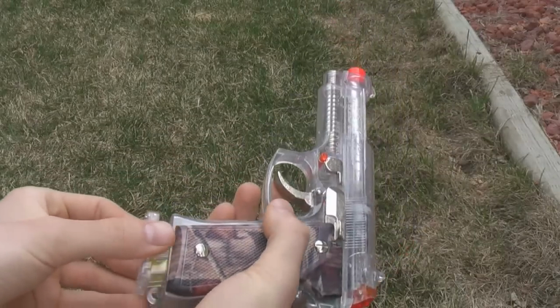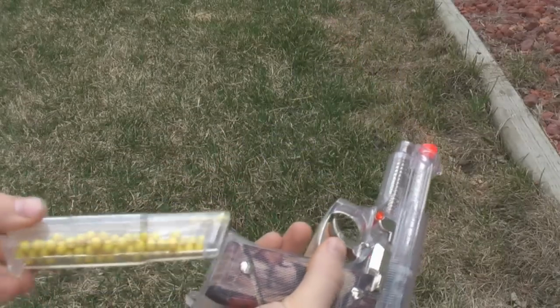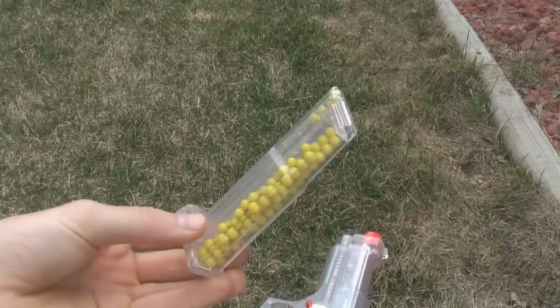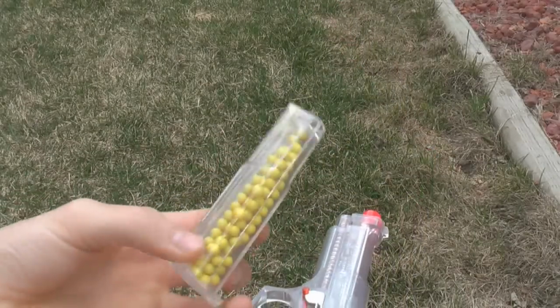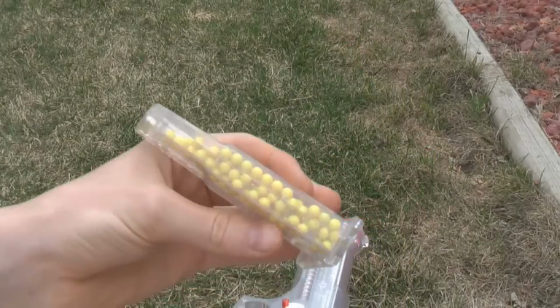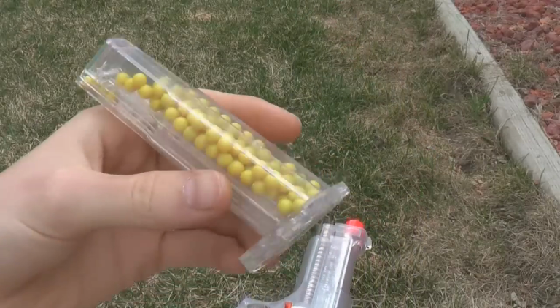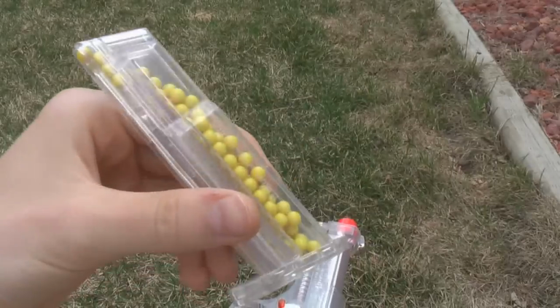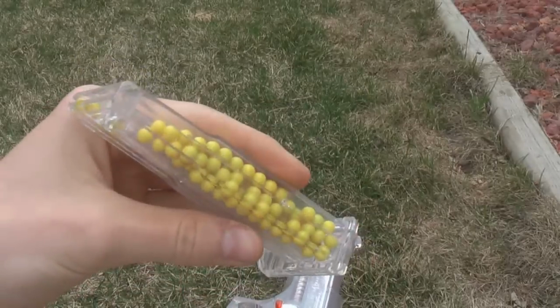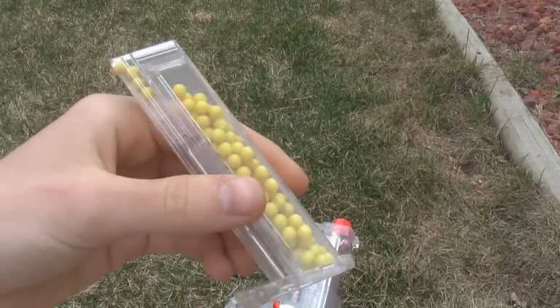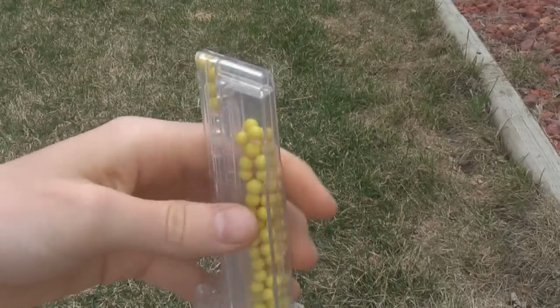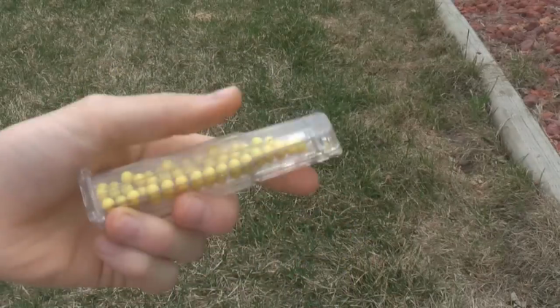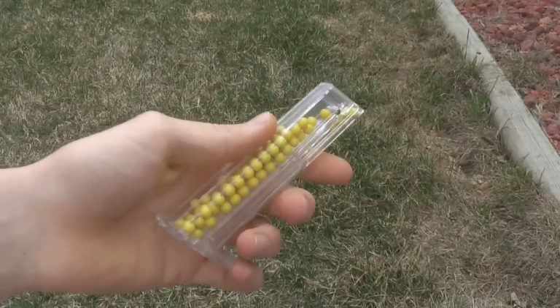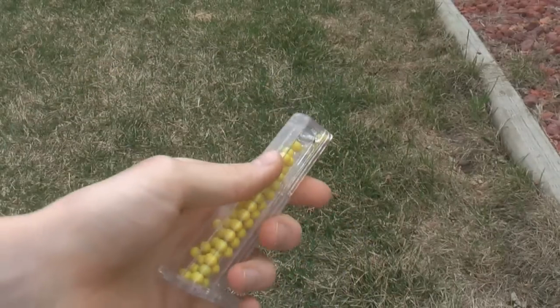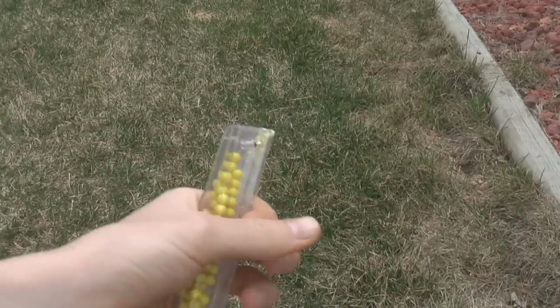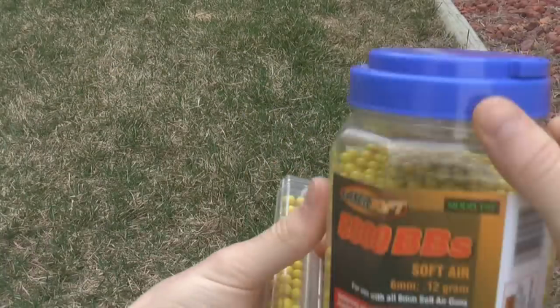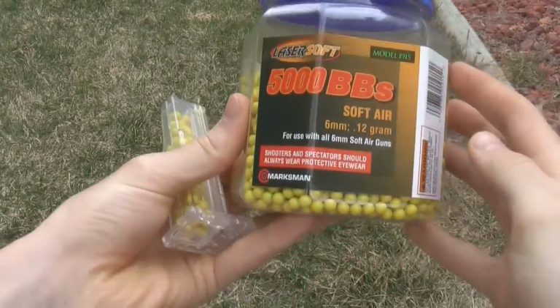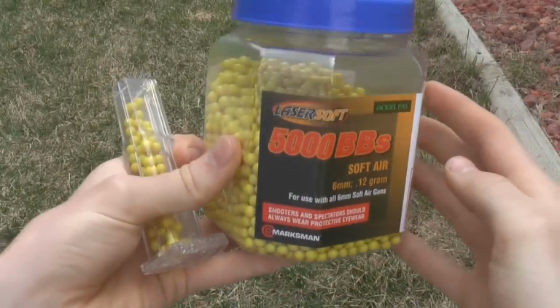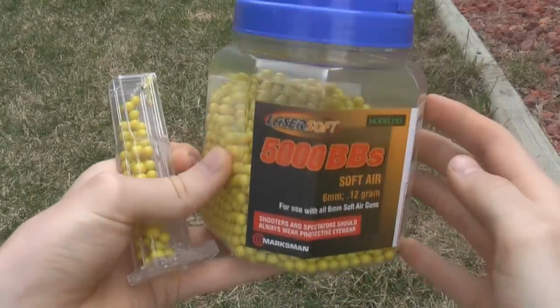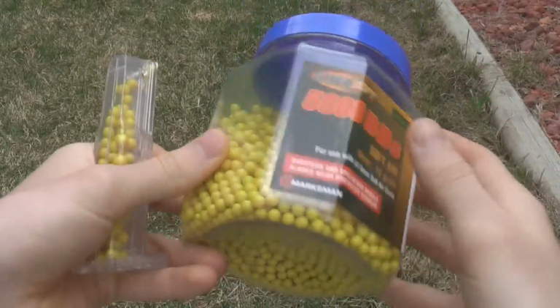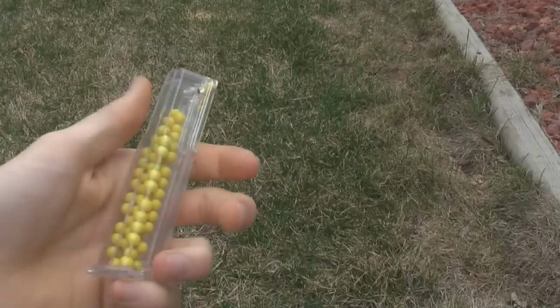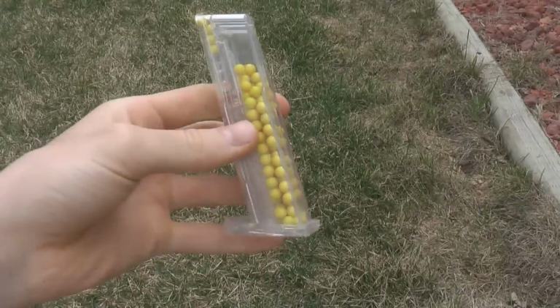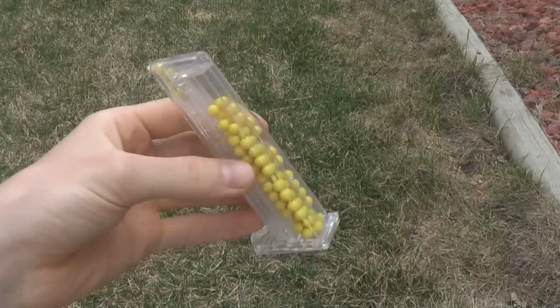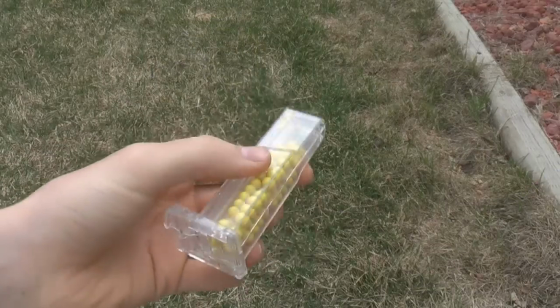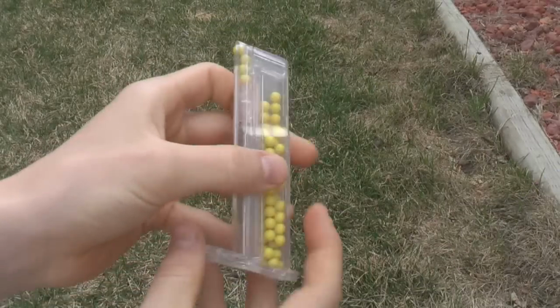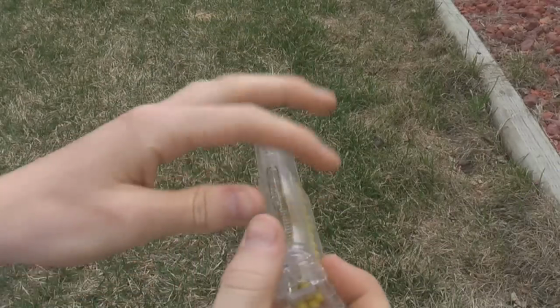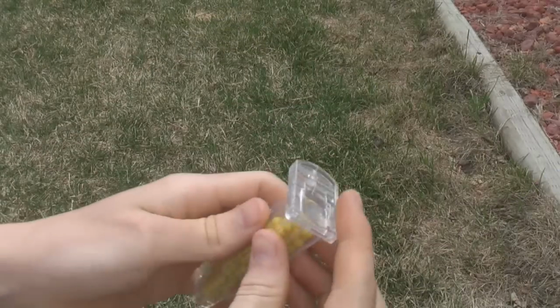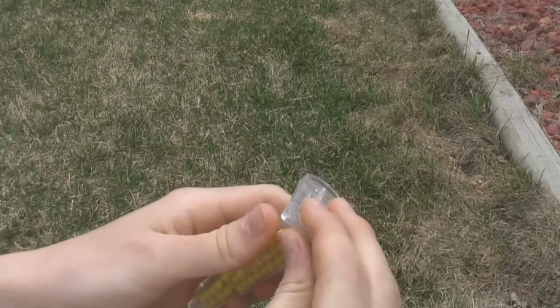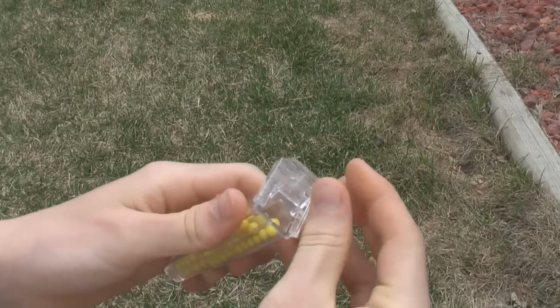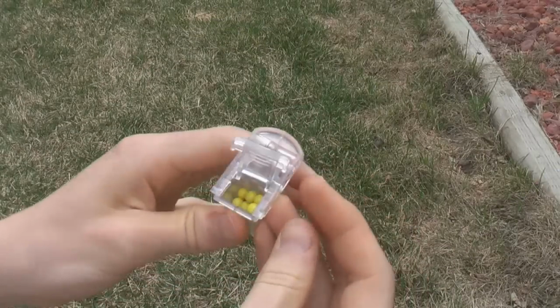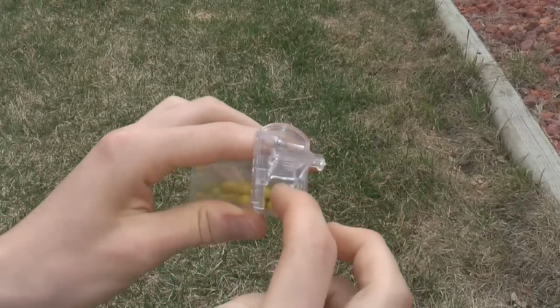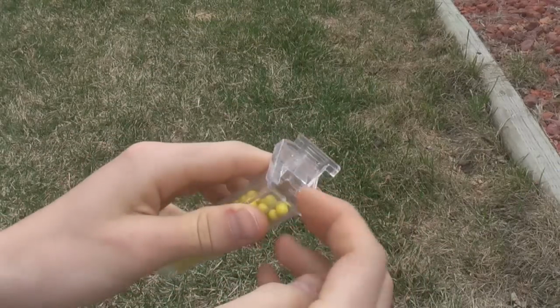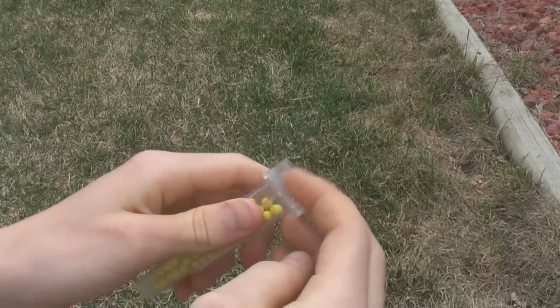This is the gun, this is the magazine — an 88 BB magazine. It just uses the regular Airsoft BBs. To load the magazine you just open that up like that and stick your BBs in.